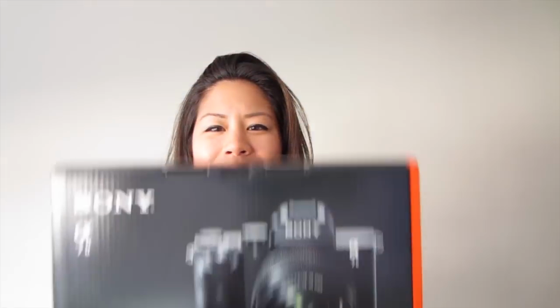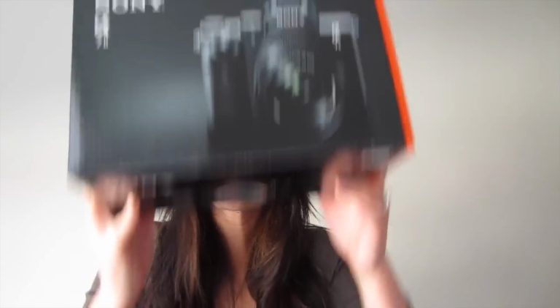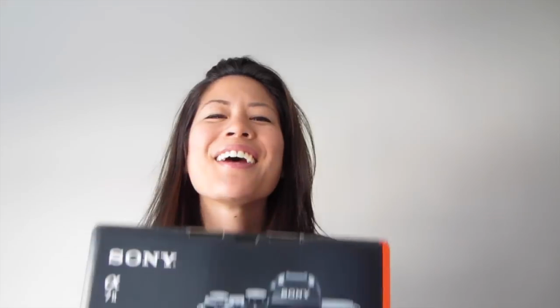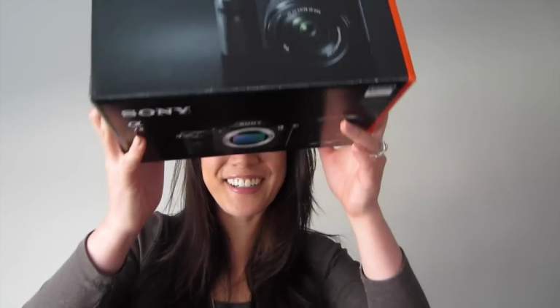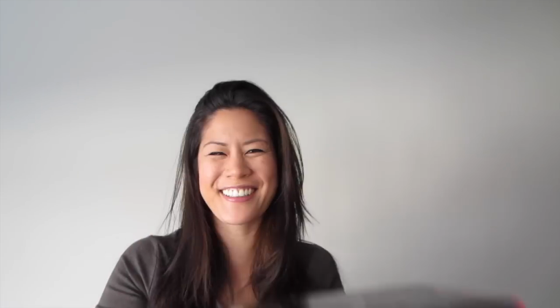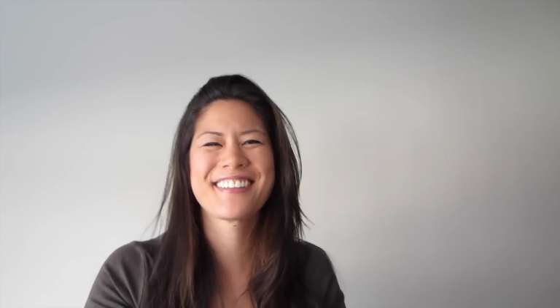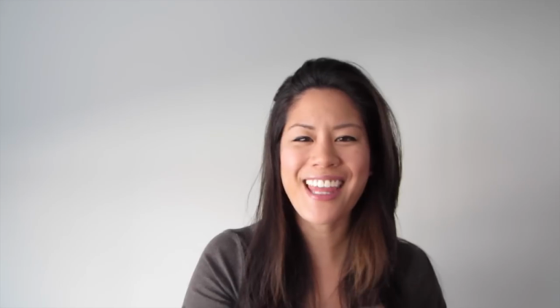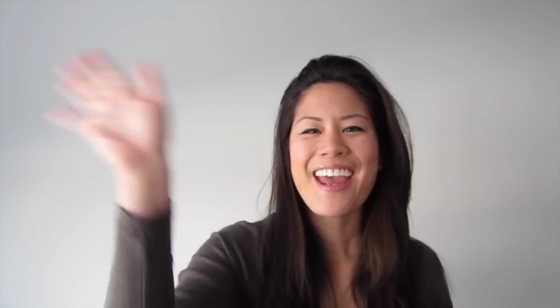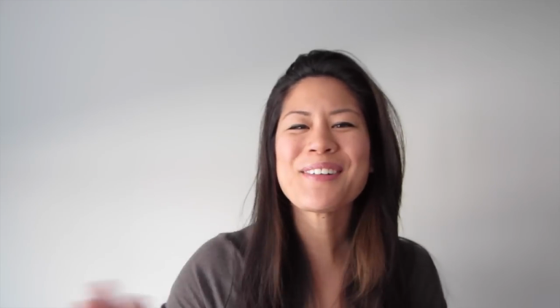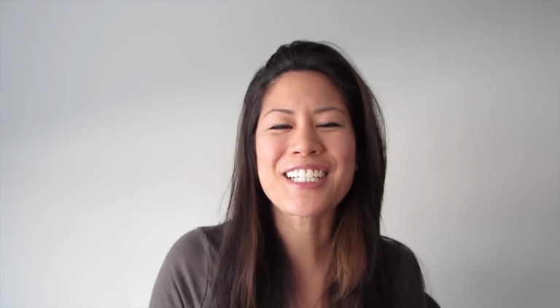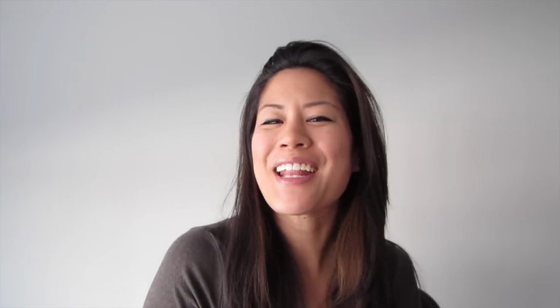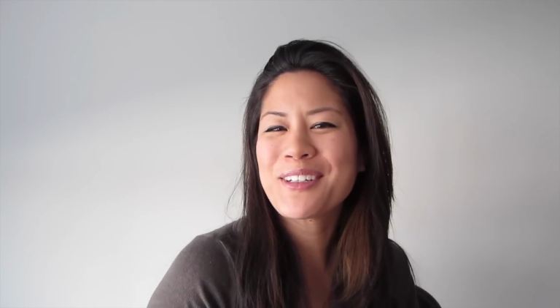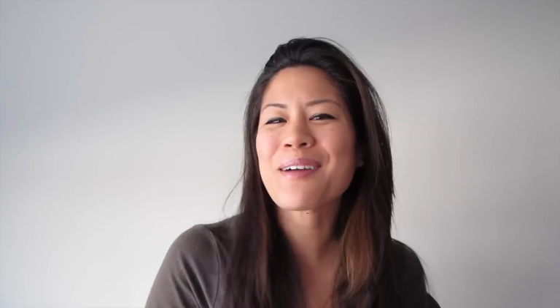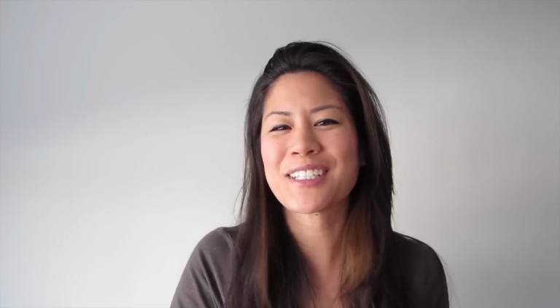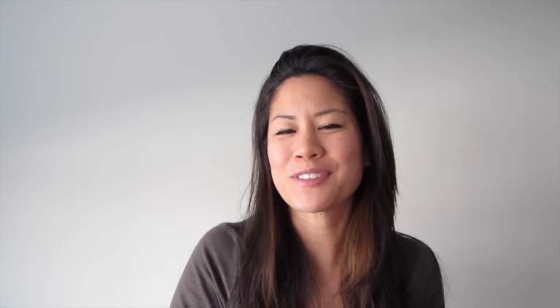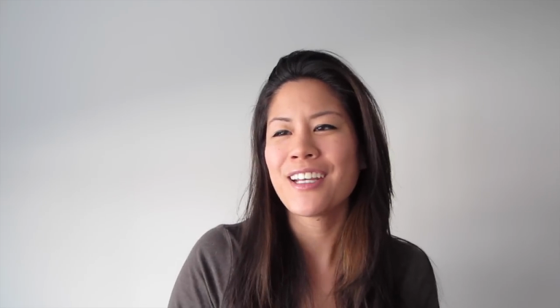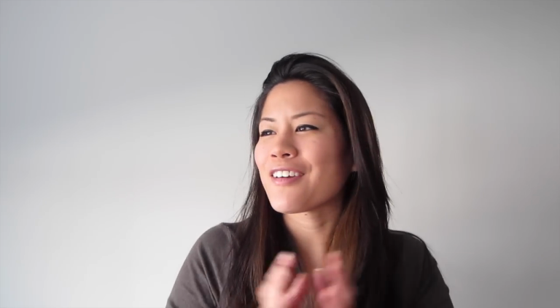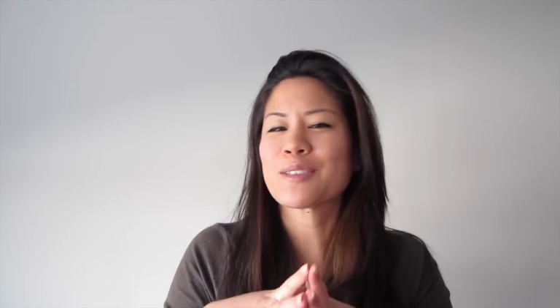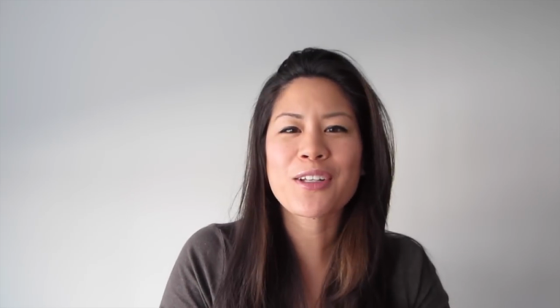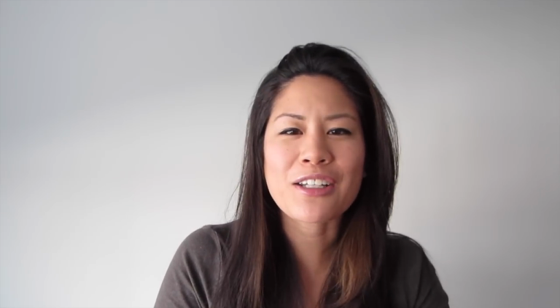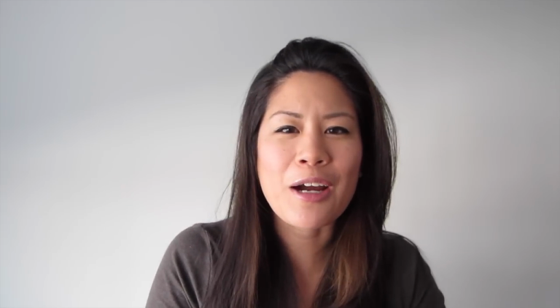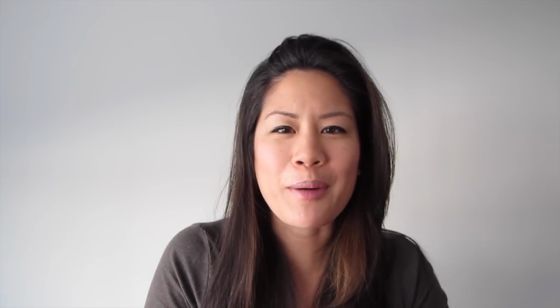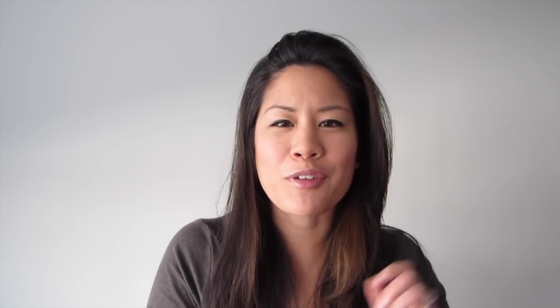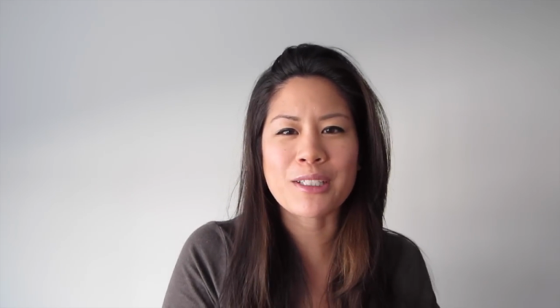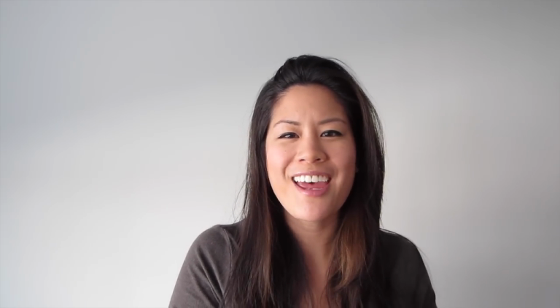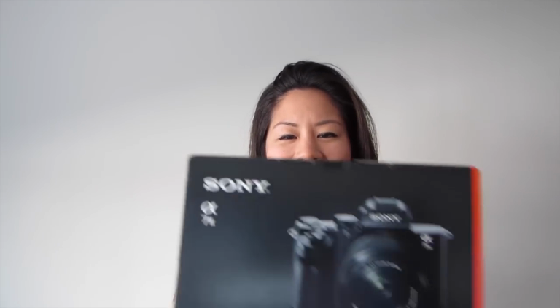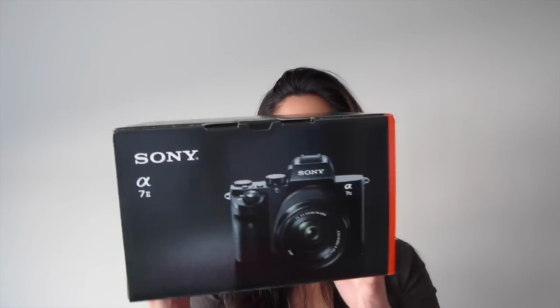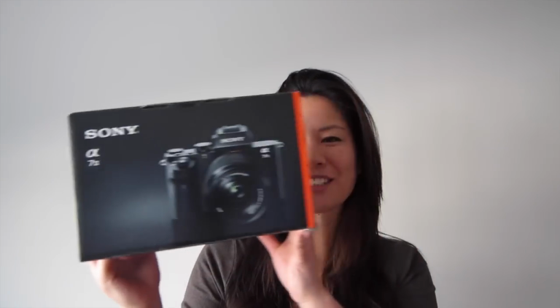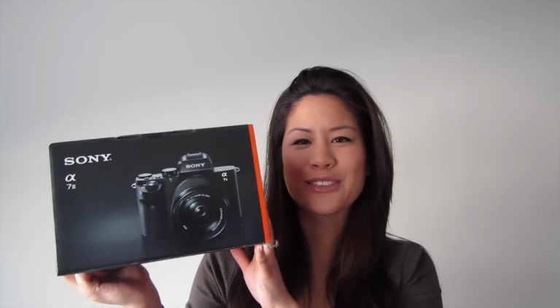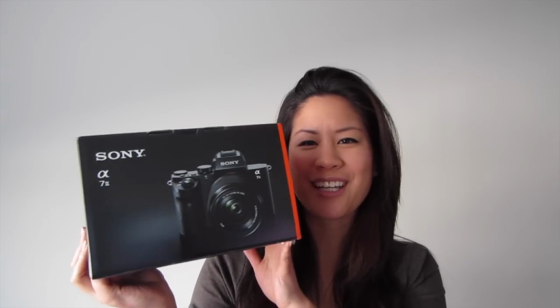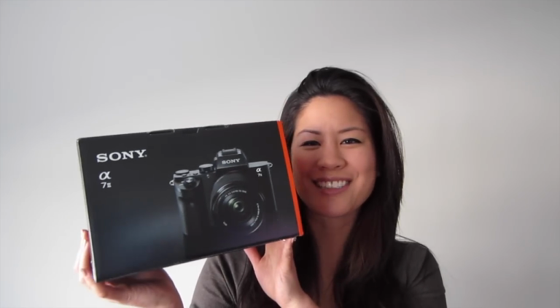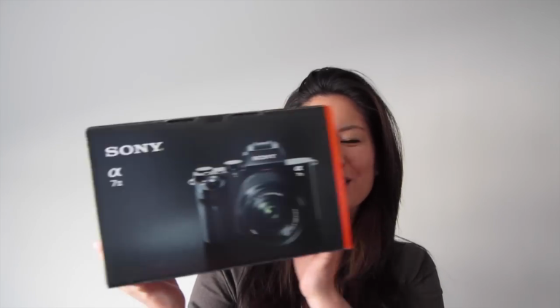Somebody got a new camera! Hey everyone, it's Angela and Happy New Year! Happy 2015! Around the Christmas holidays, I thought I would buy myself a little present and I got the Sony a7II!